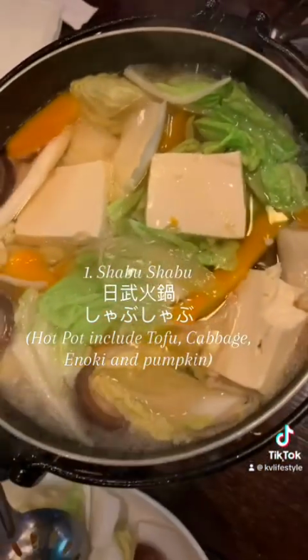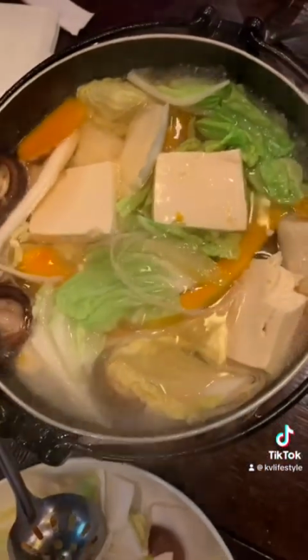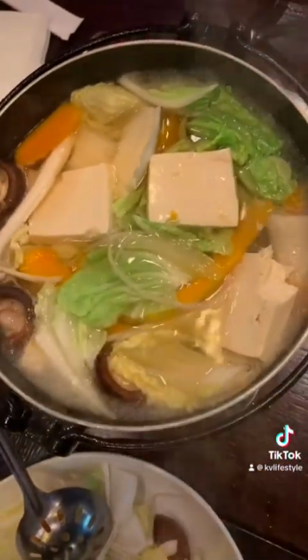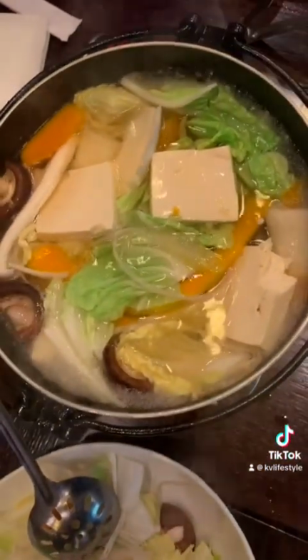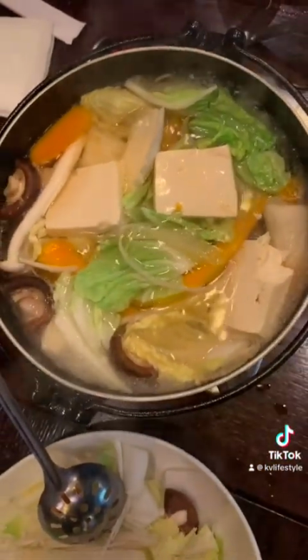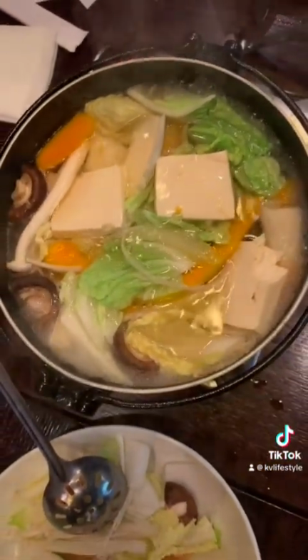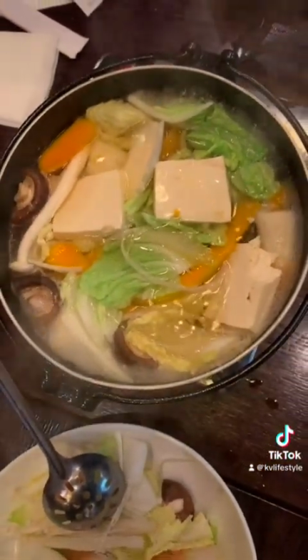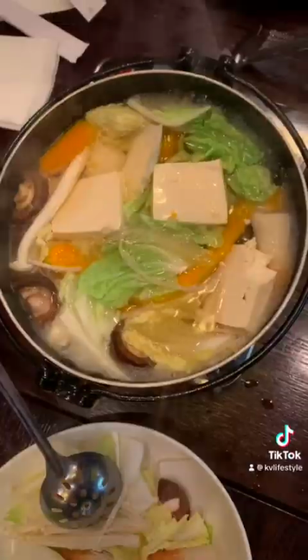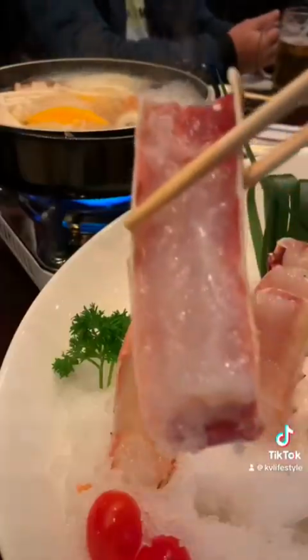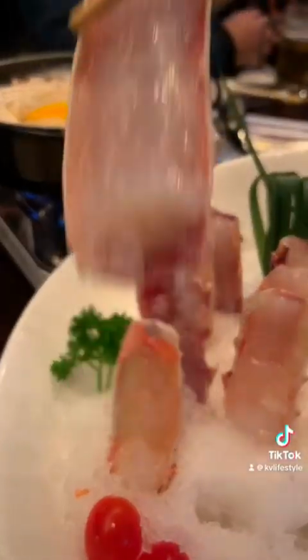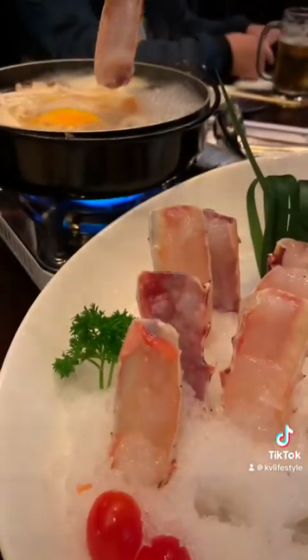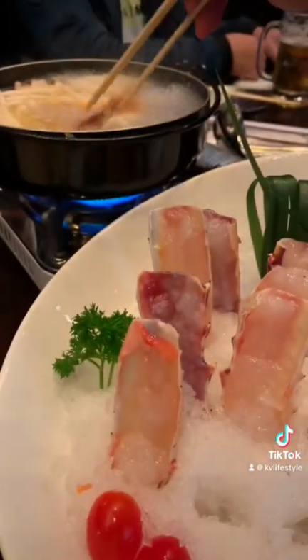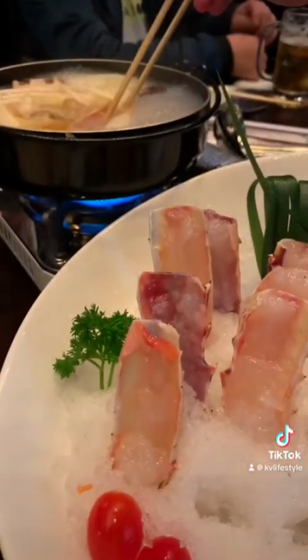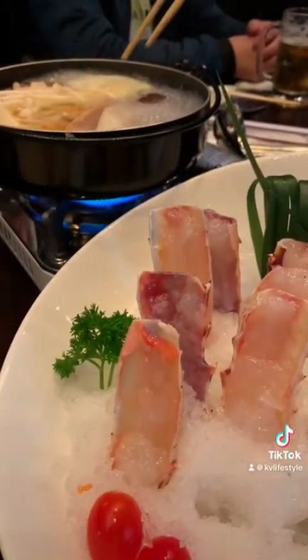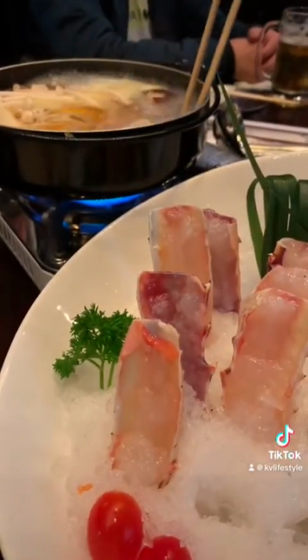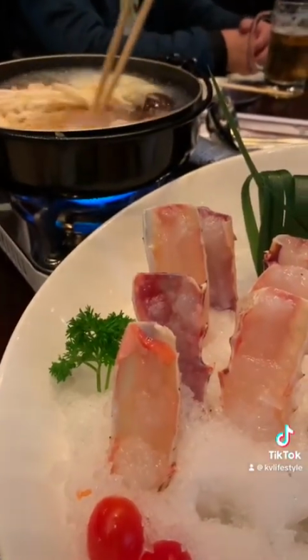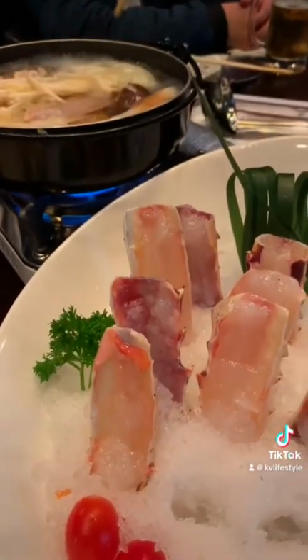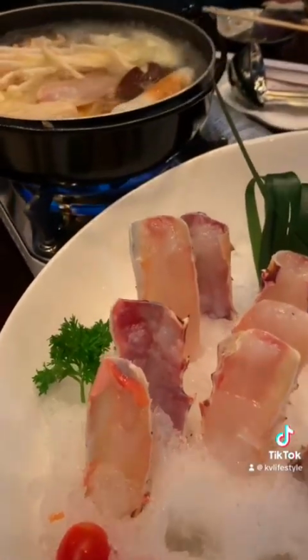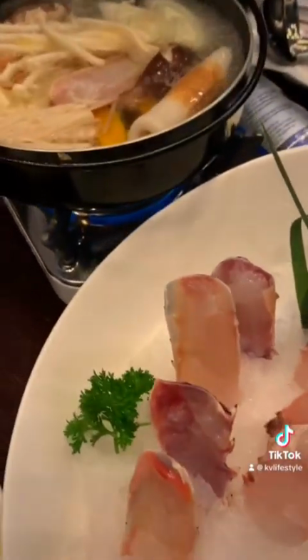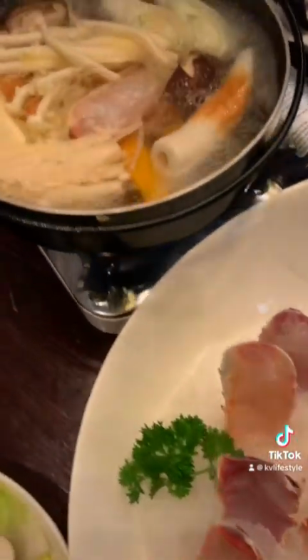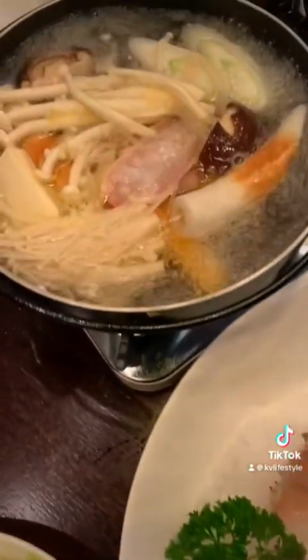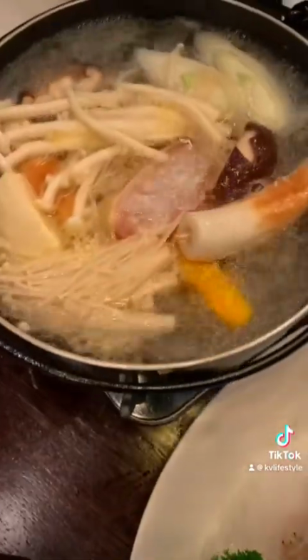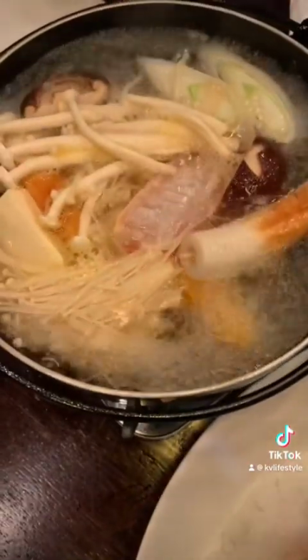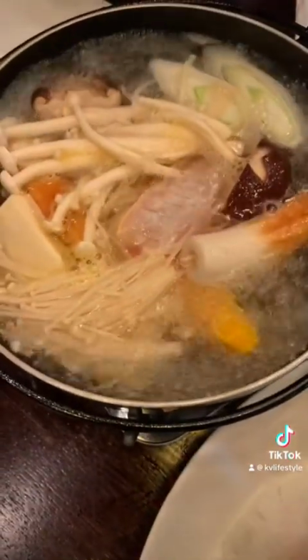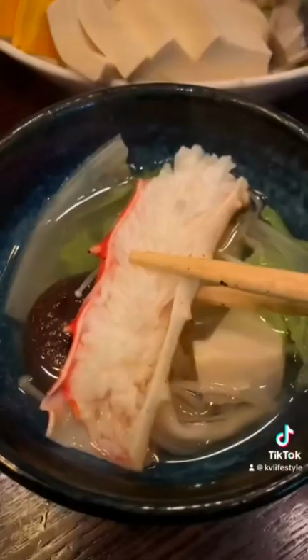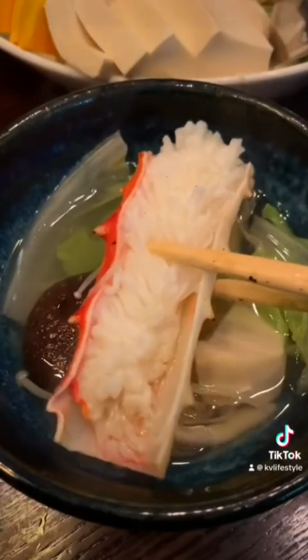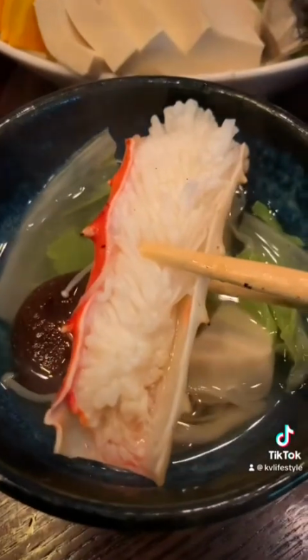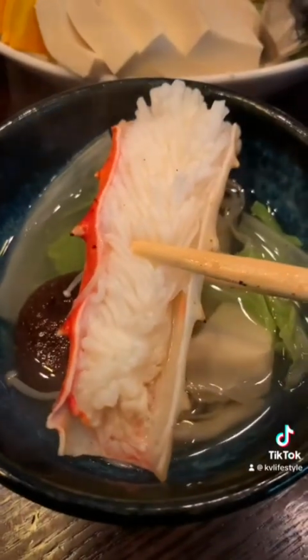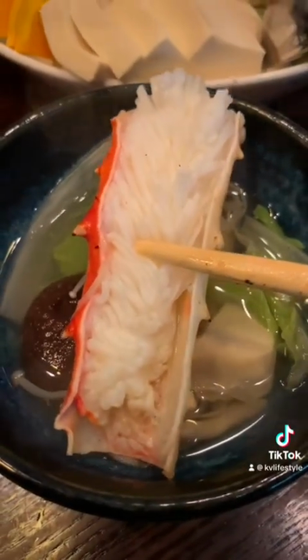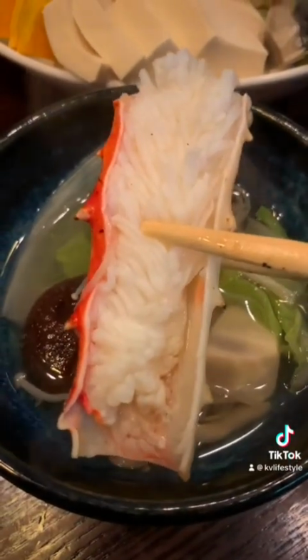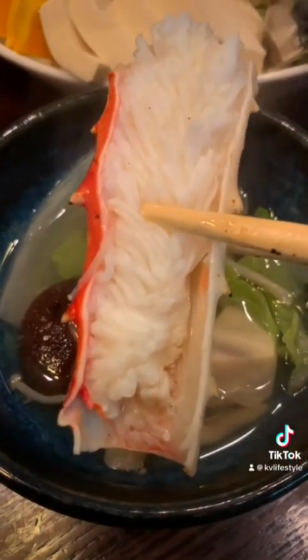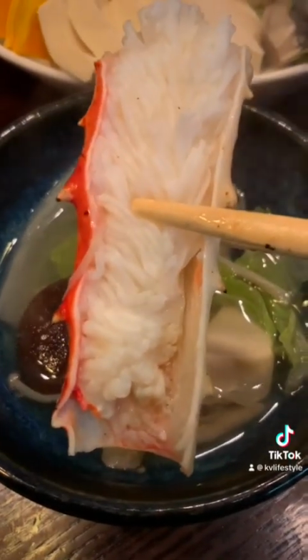Now that you have placed all your veggies into the hot pot, just dunk in your king crab for about 15 to 20 seconds to your liking, and all that sweetness just pops out. Do not waste that soup.